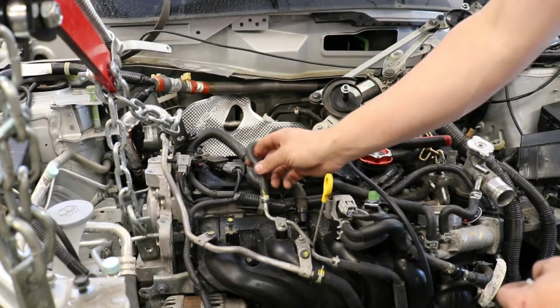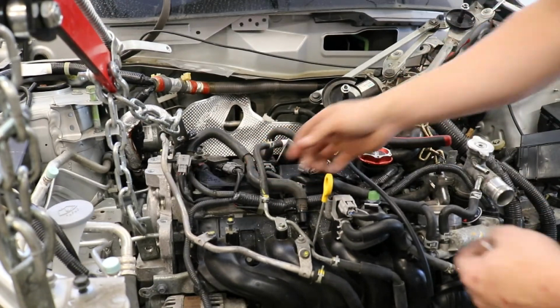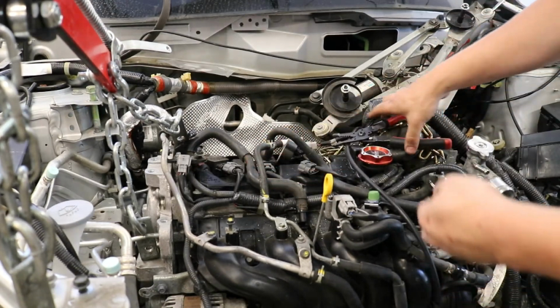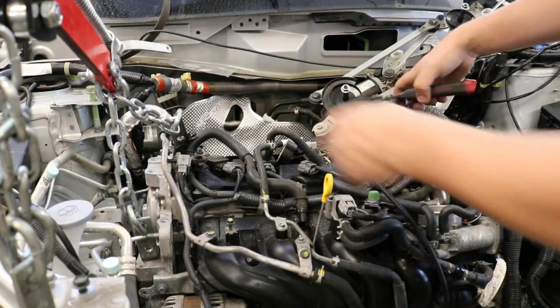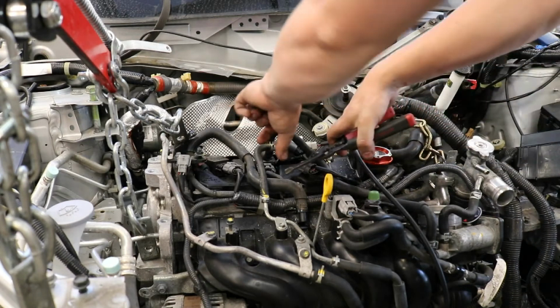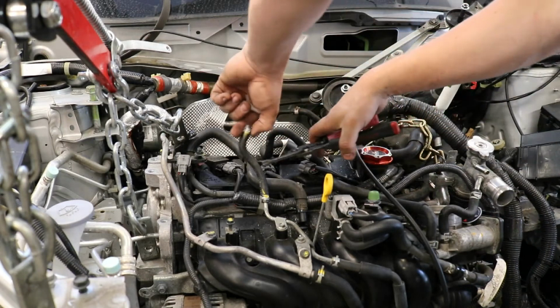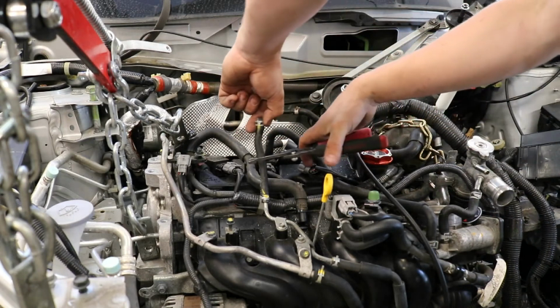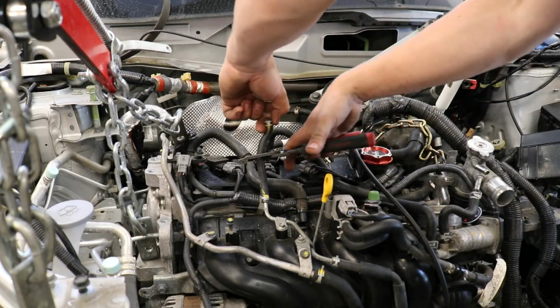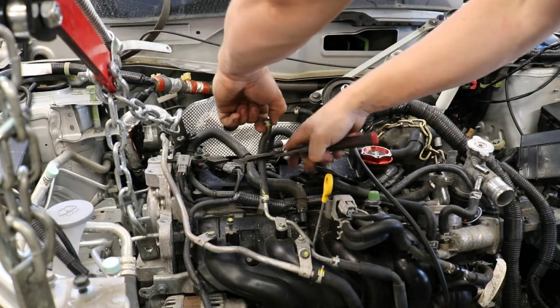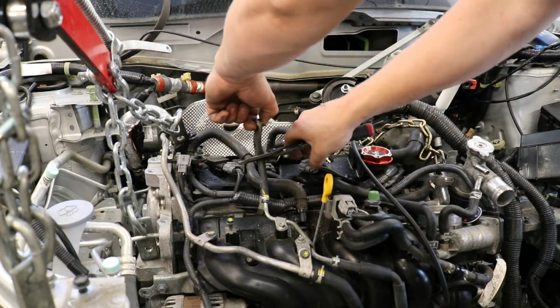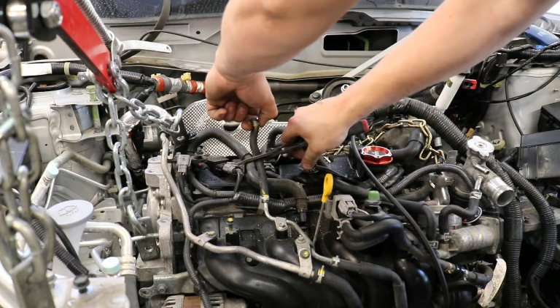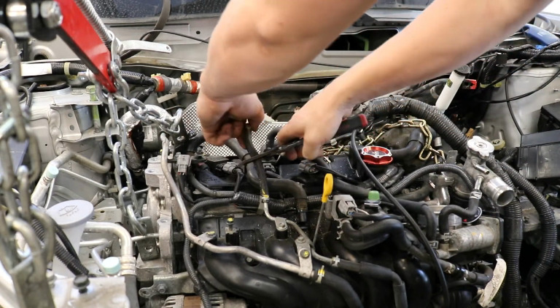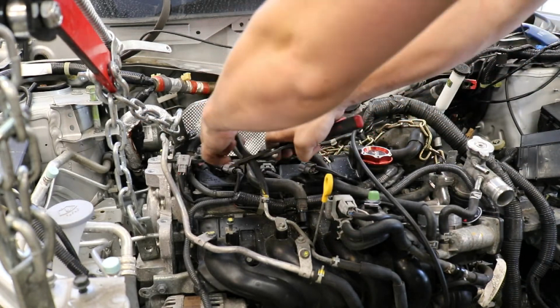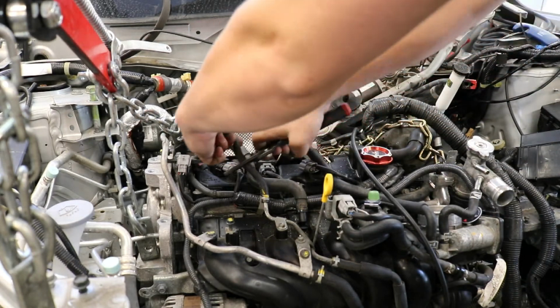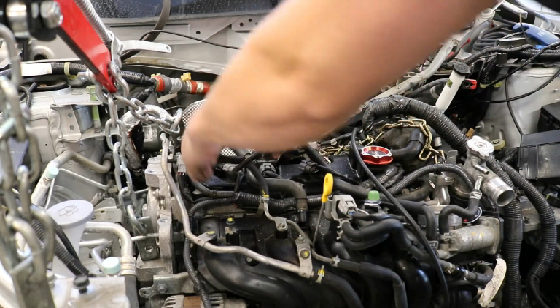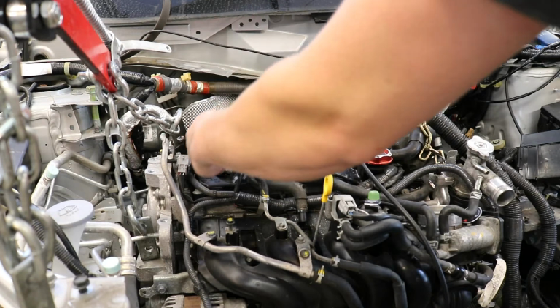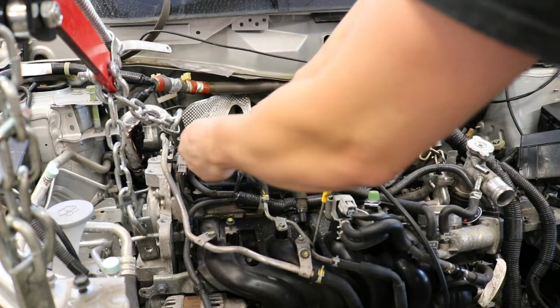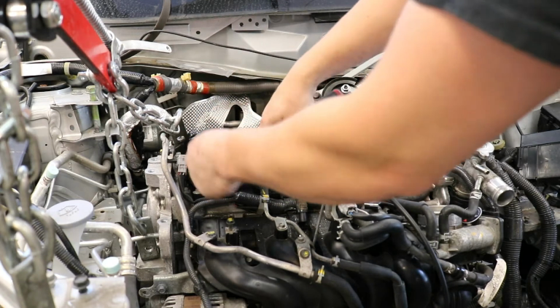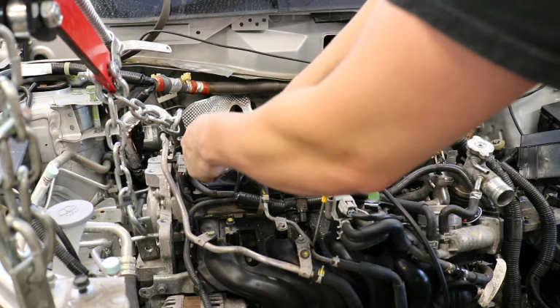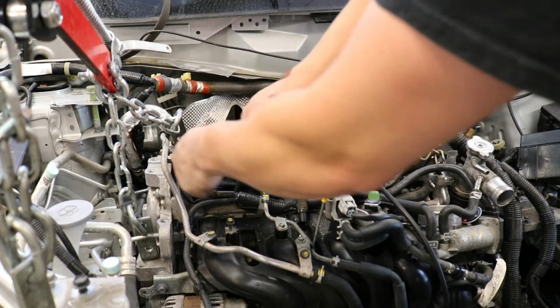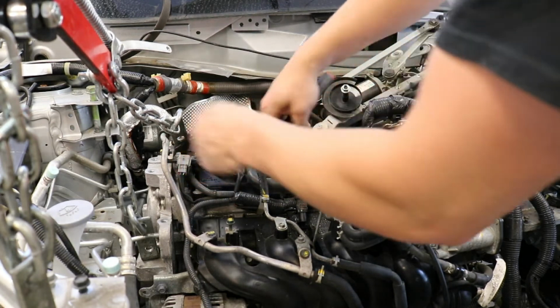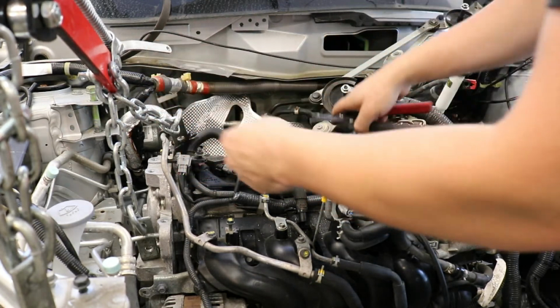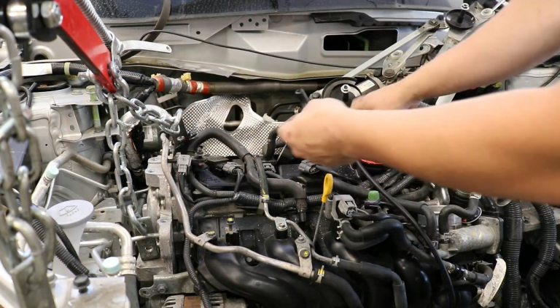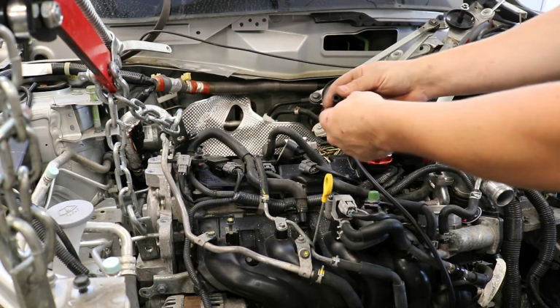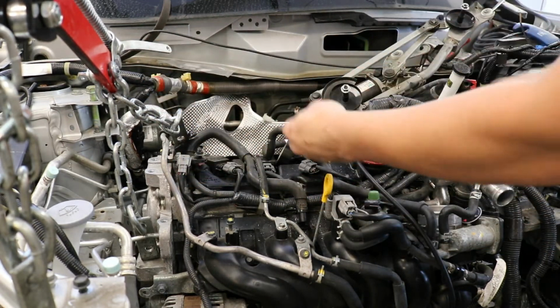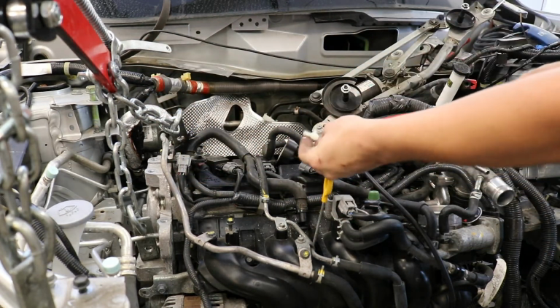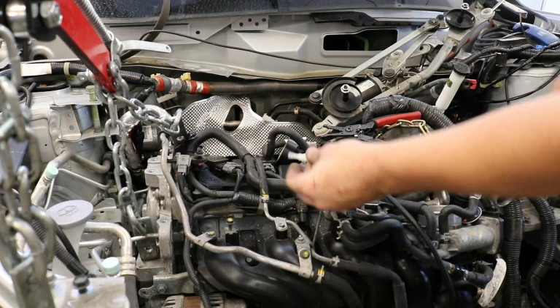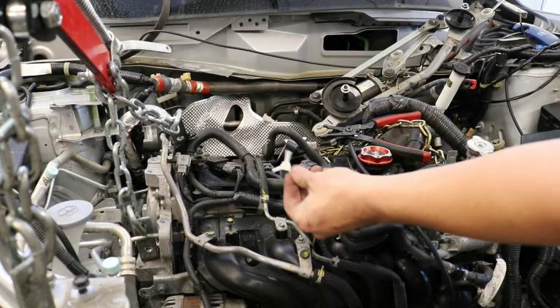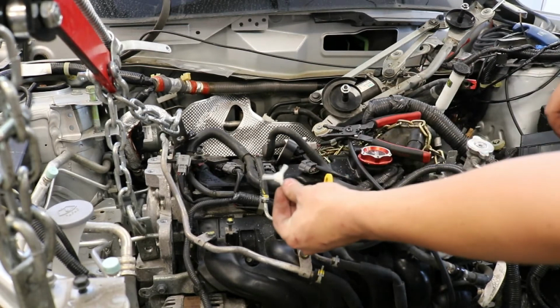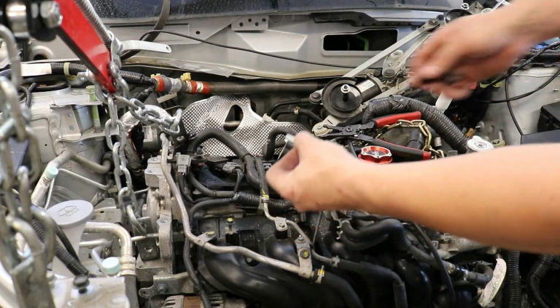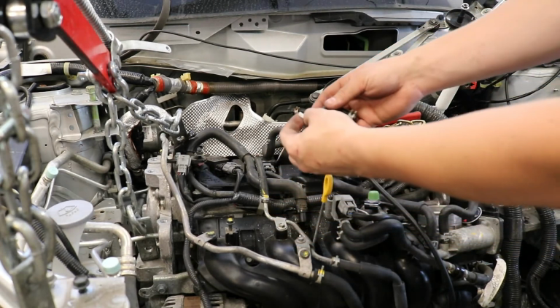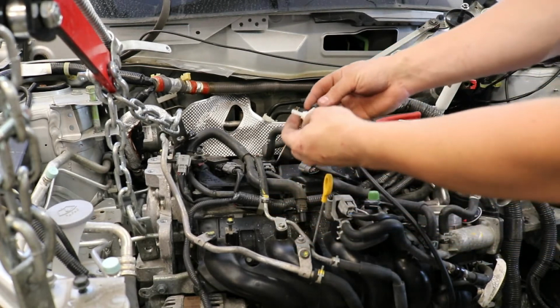Adding a boost gauge is as simple as taking this and cutting it in half. Taking a T like this — or a Y, whatever you want to call it — basically a splitter.